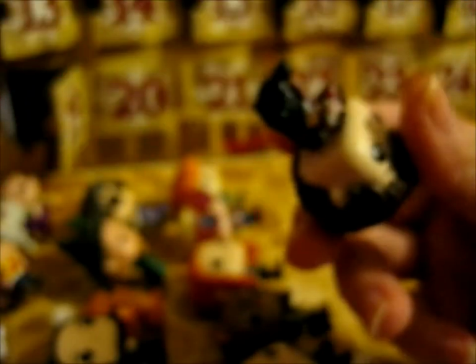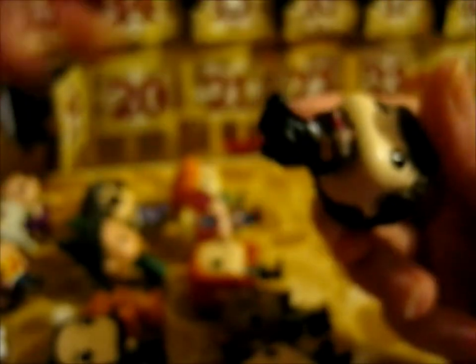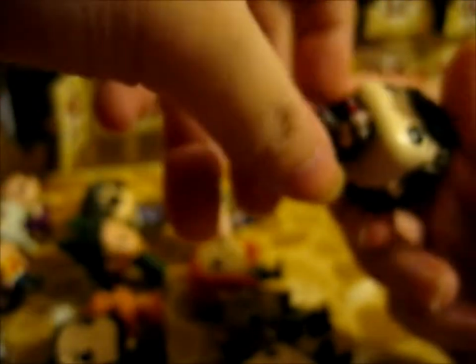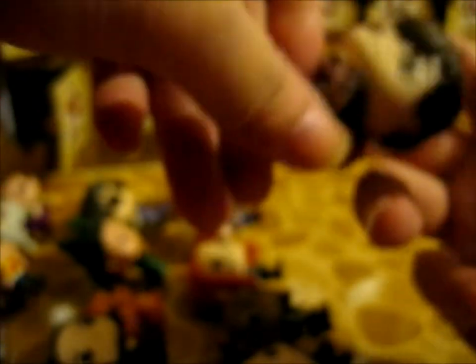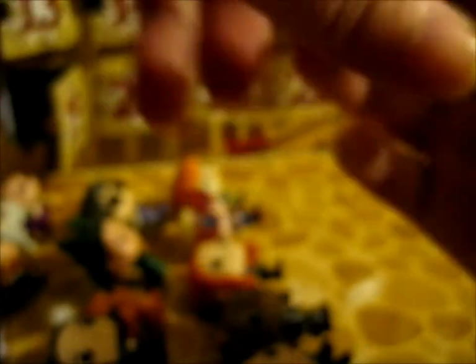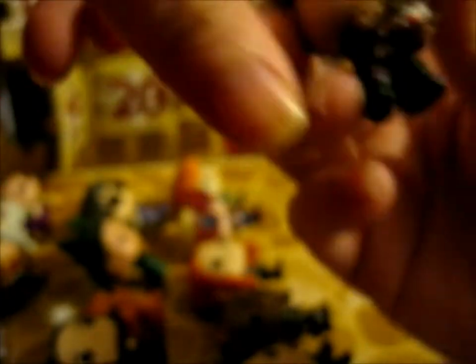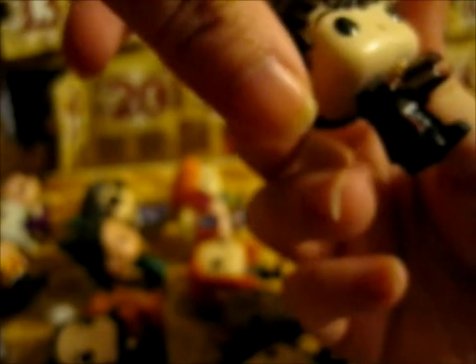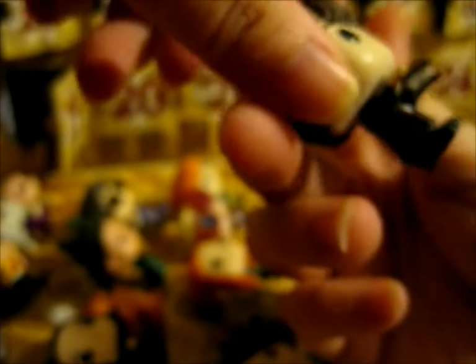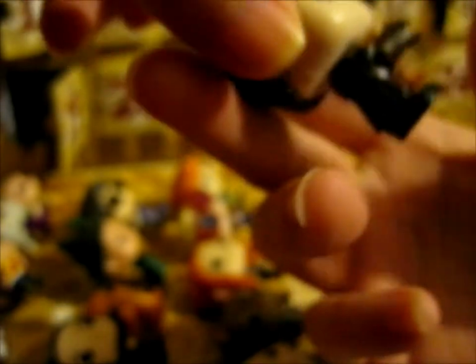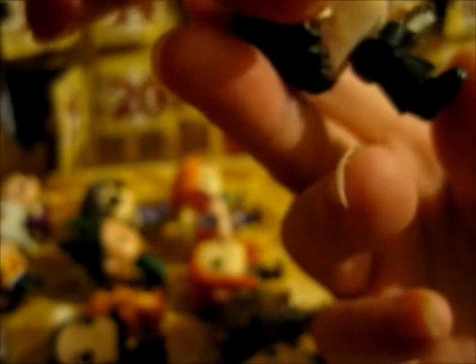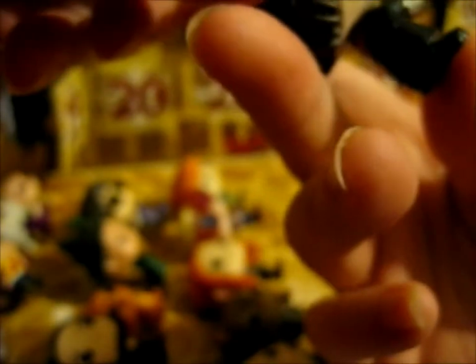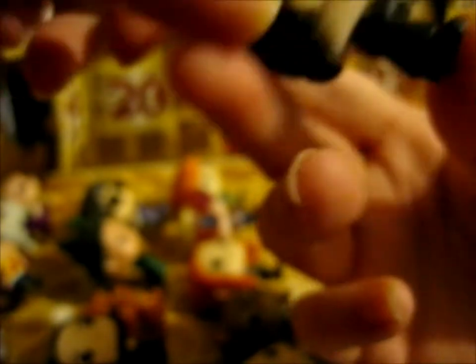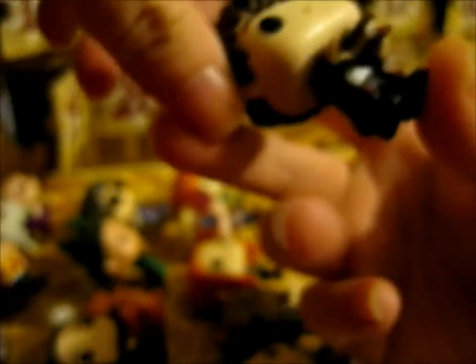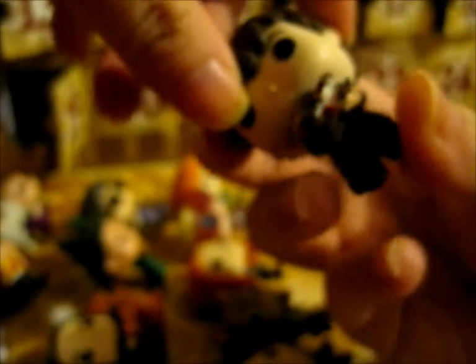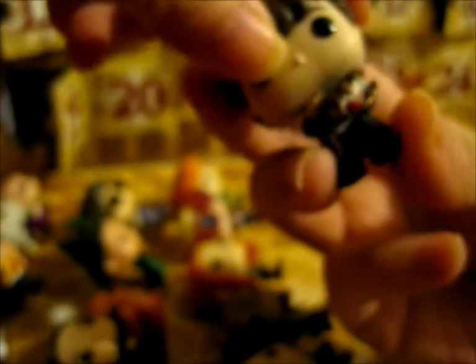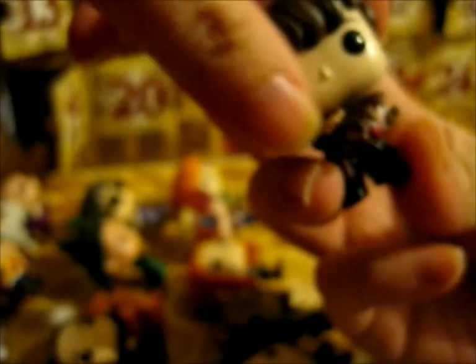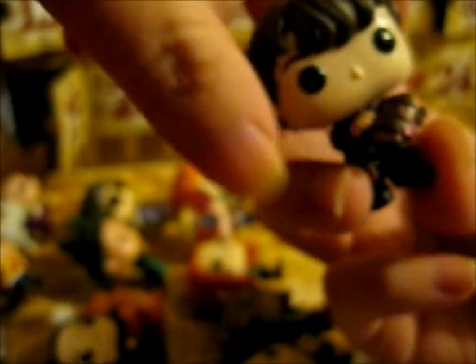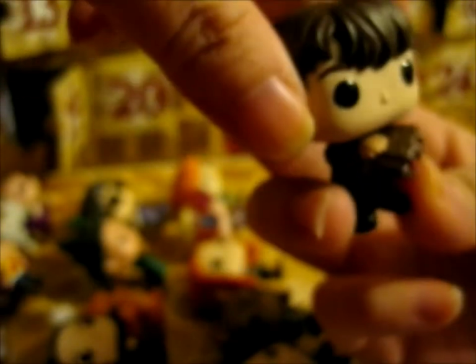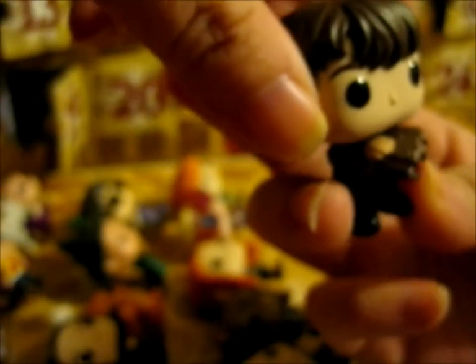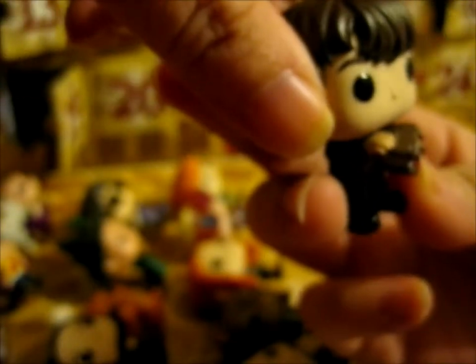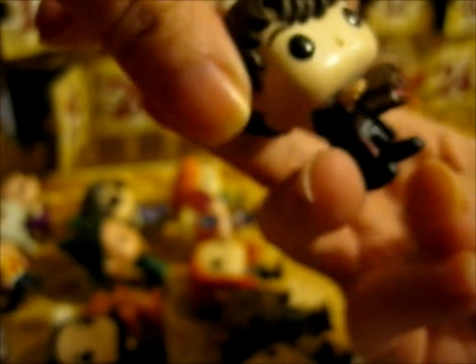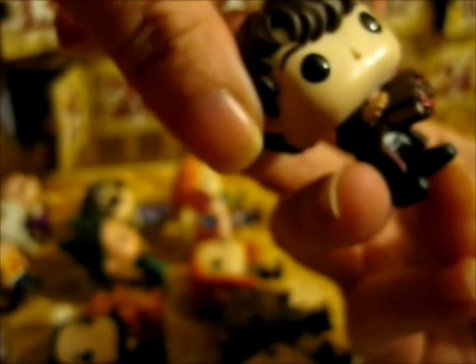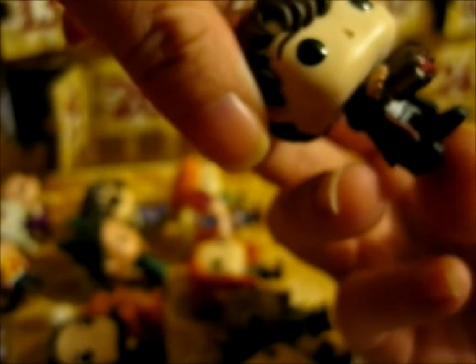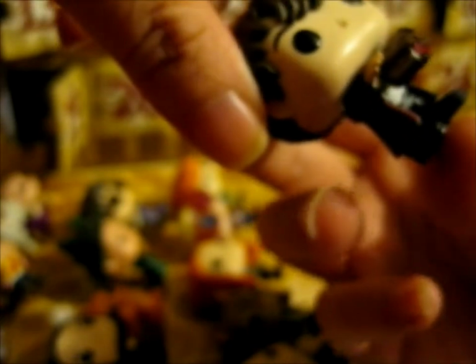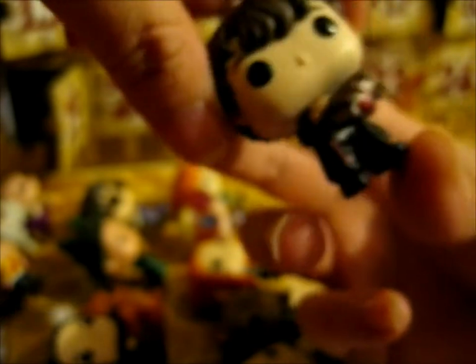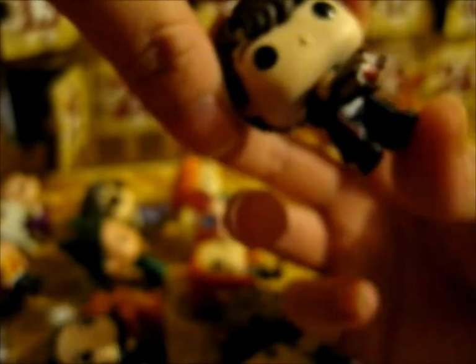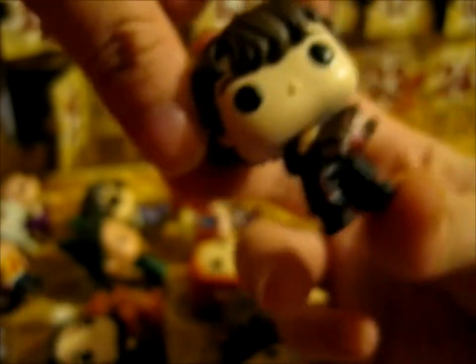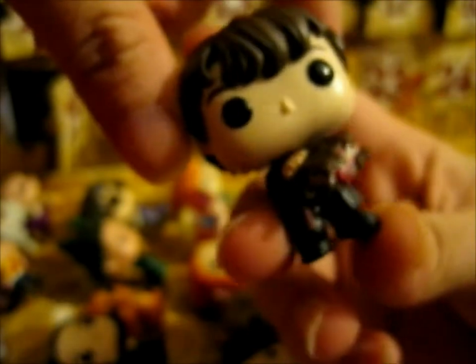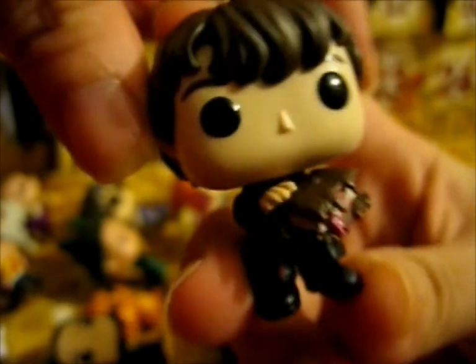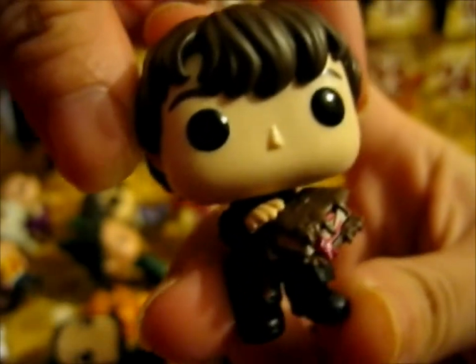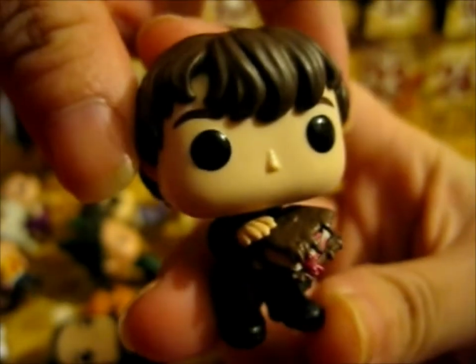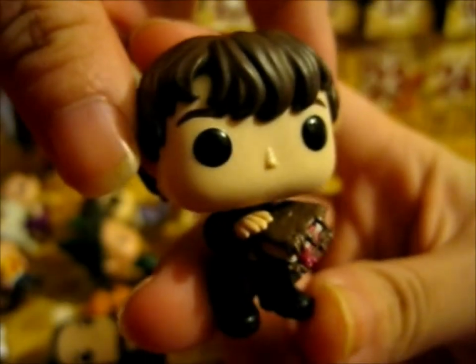We've got Neville and his Monster Book of Monsters. That's cute.